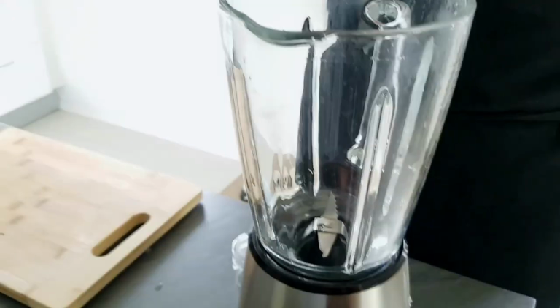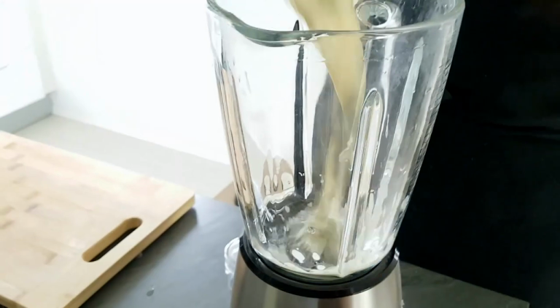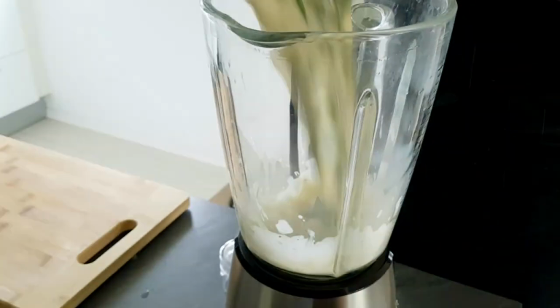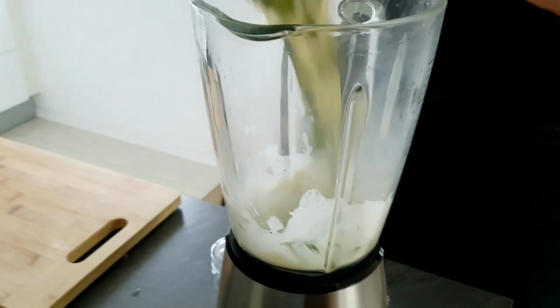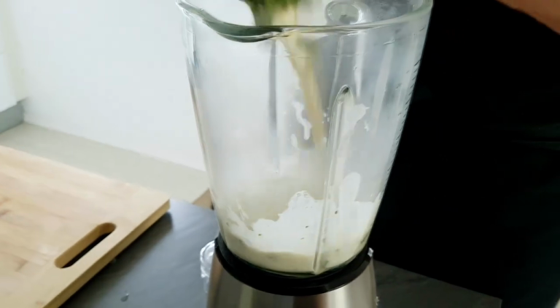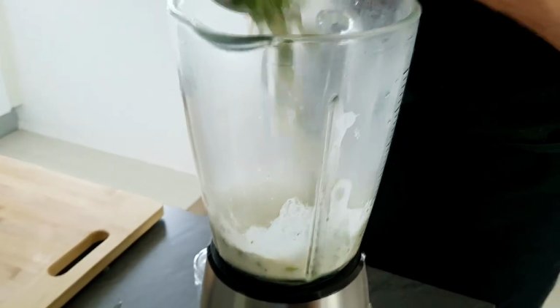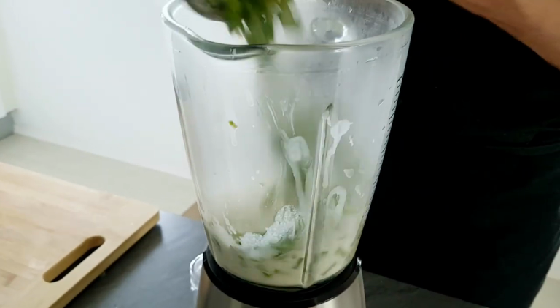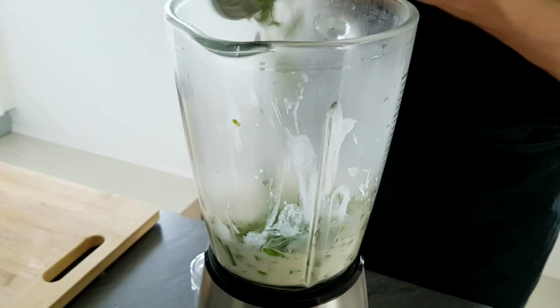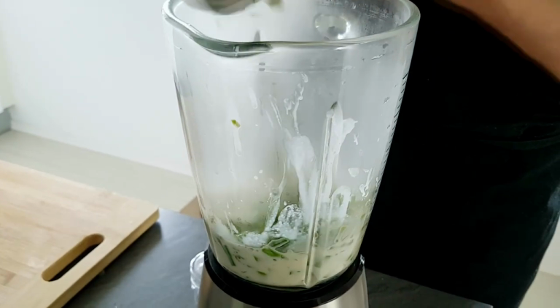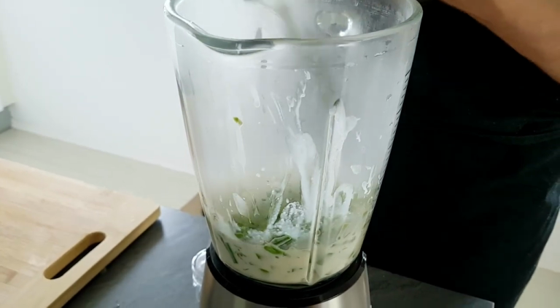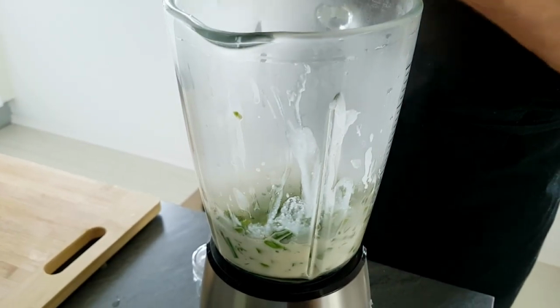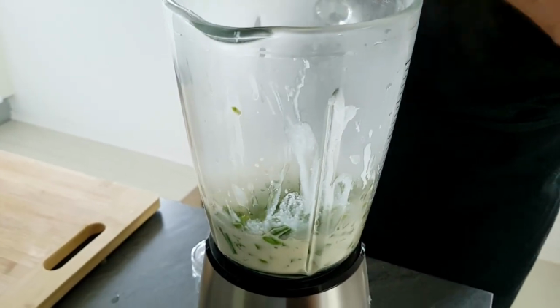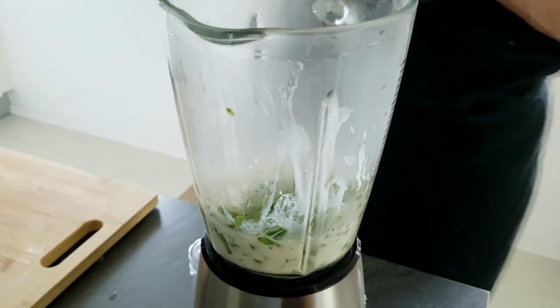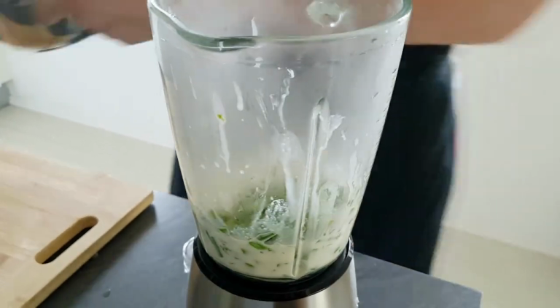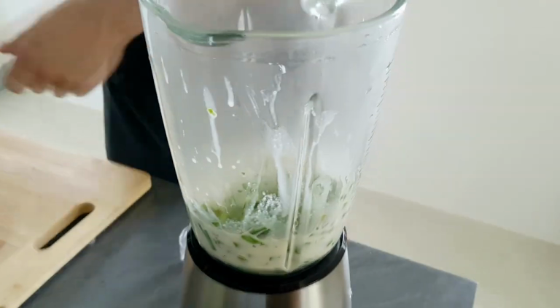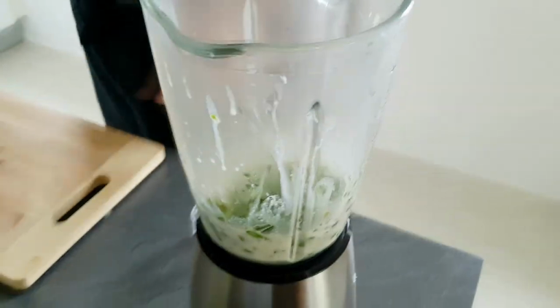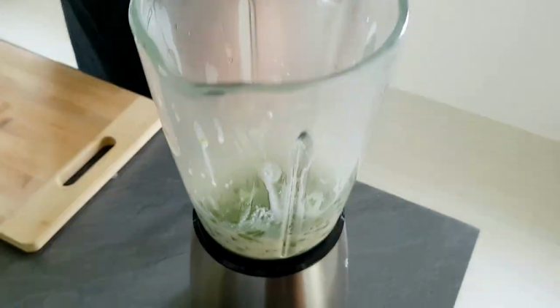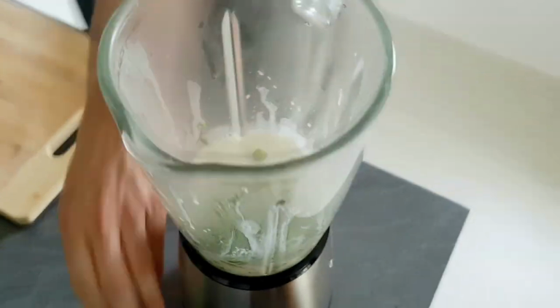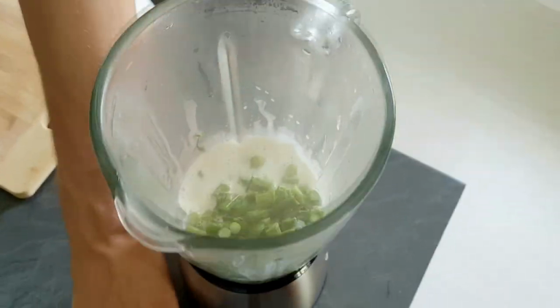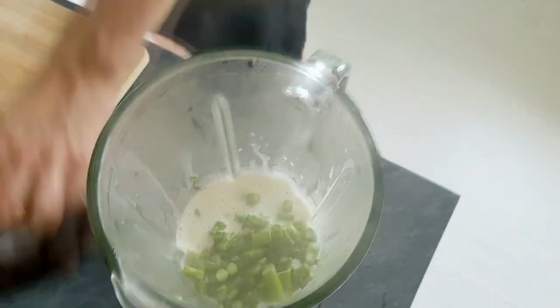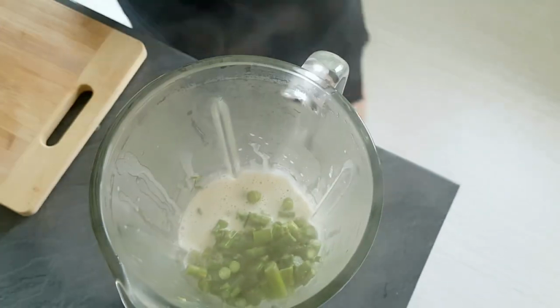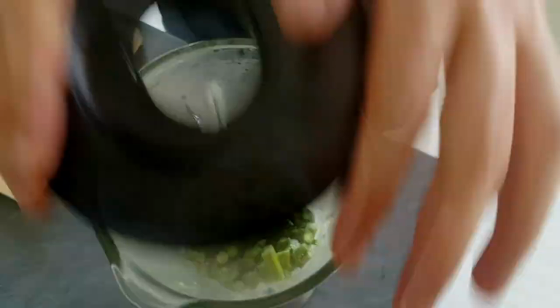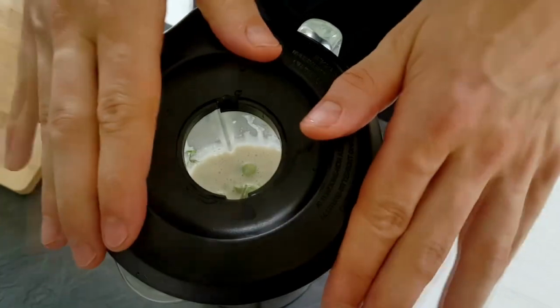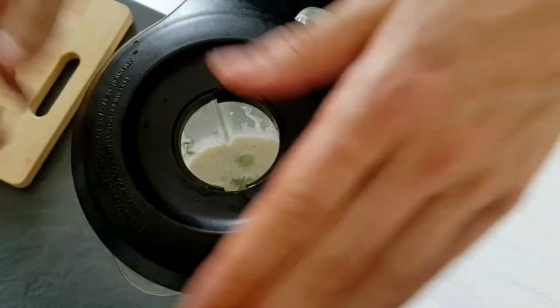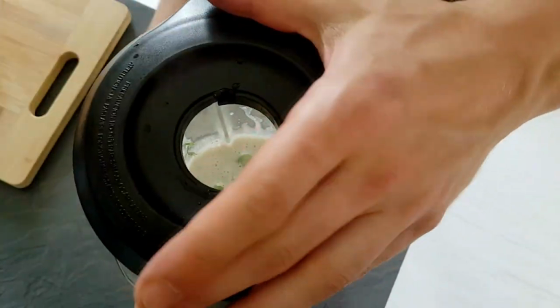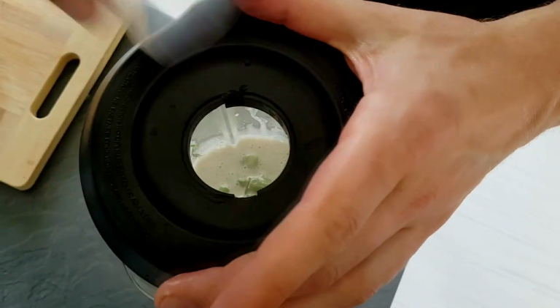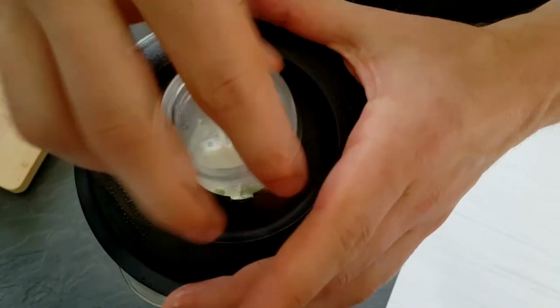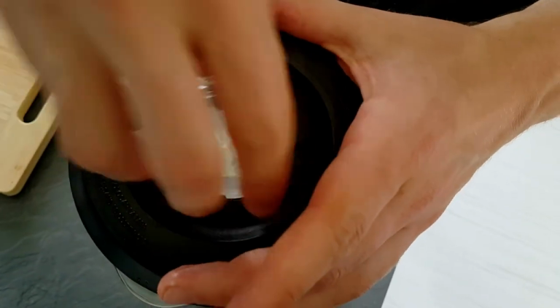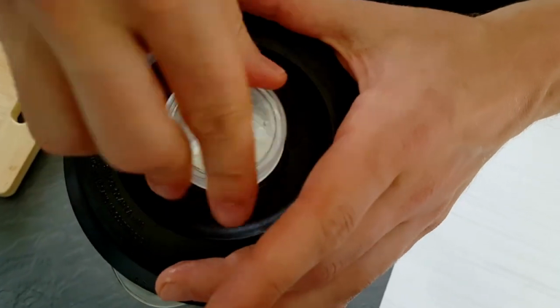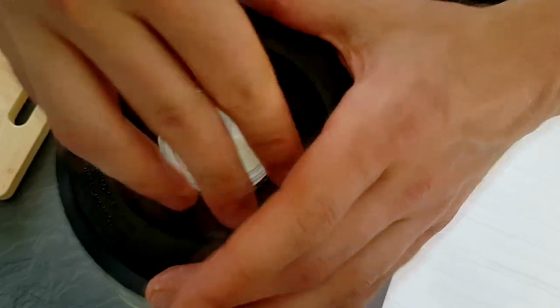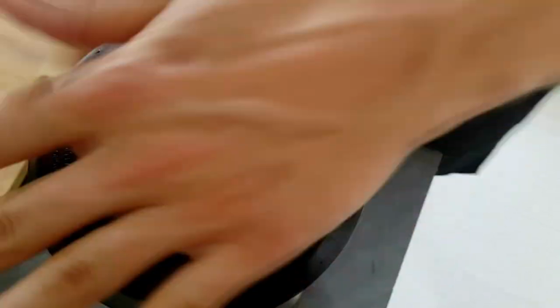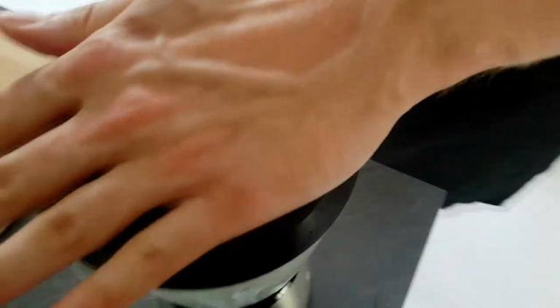The last step is to blend everything in the blender, pass it through a chinois, and the delicious asparagus and dill velouté is done.